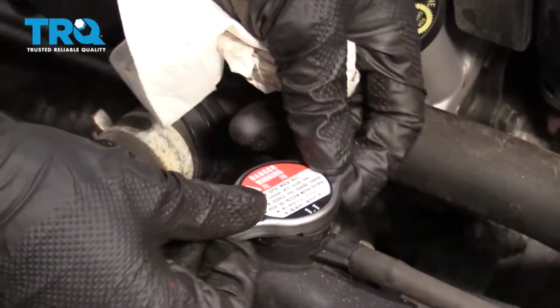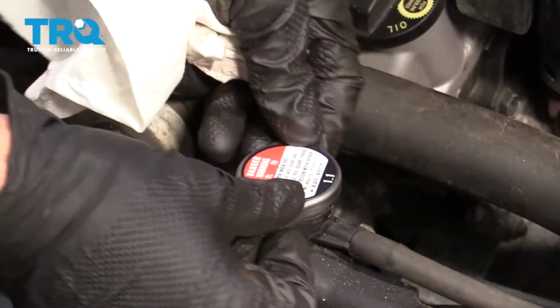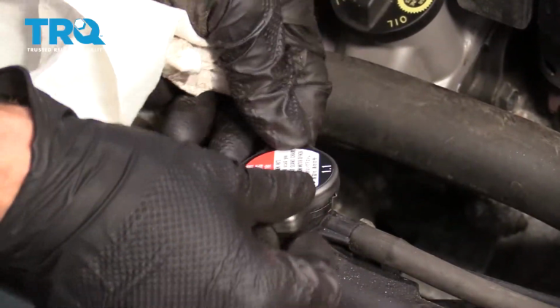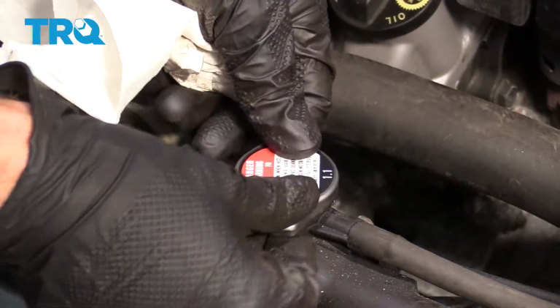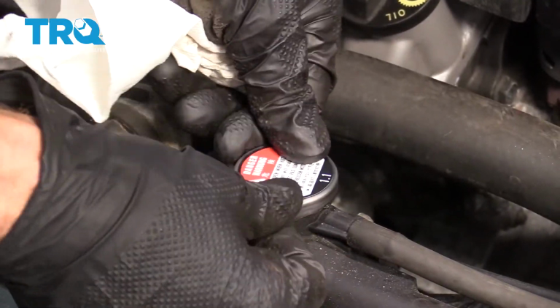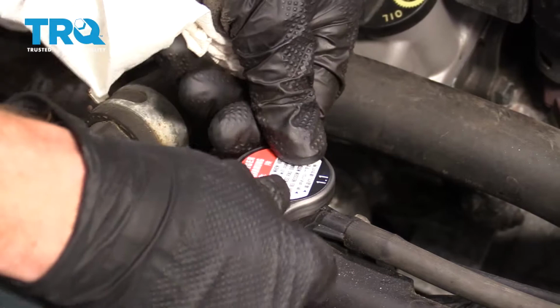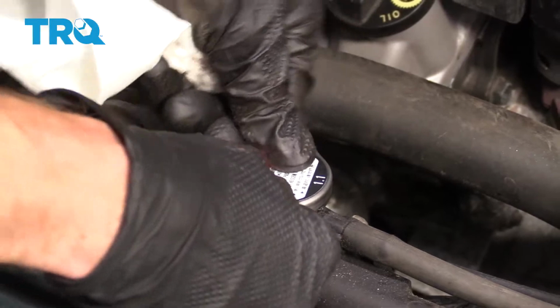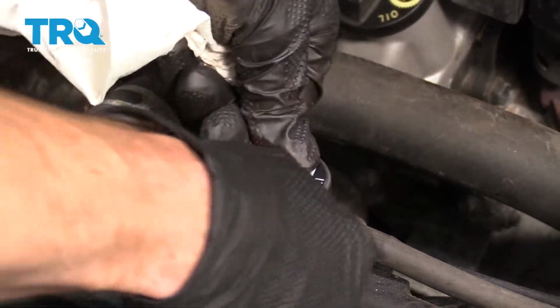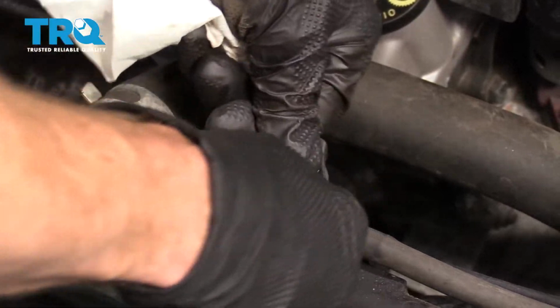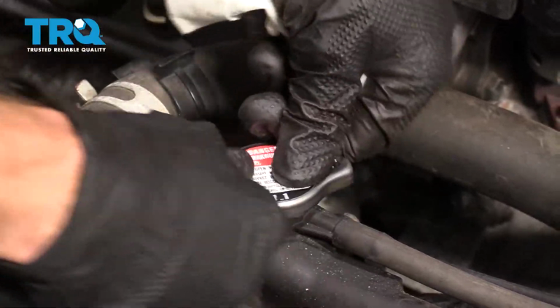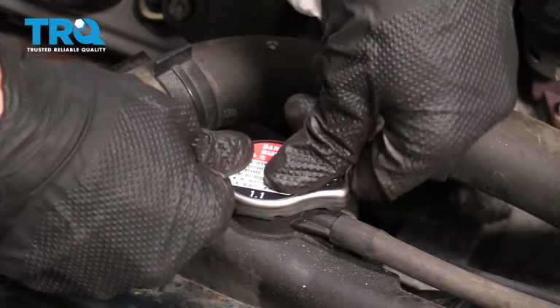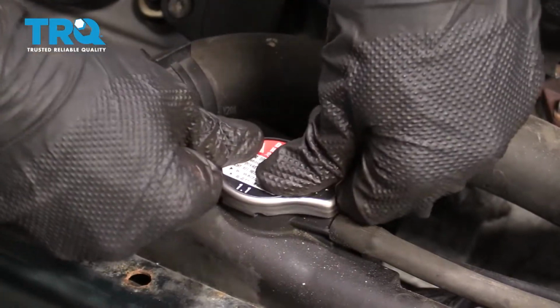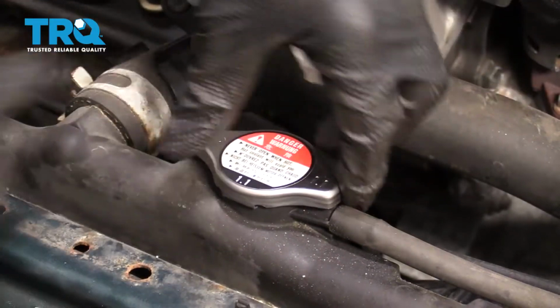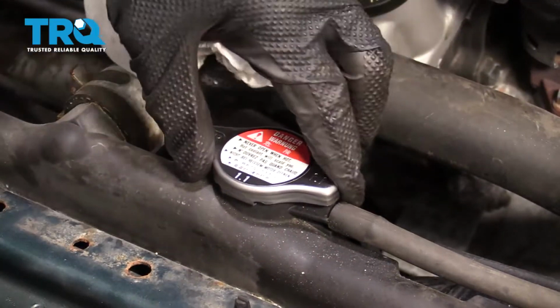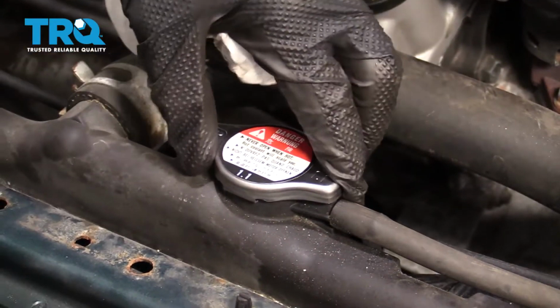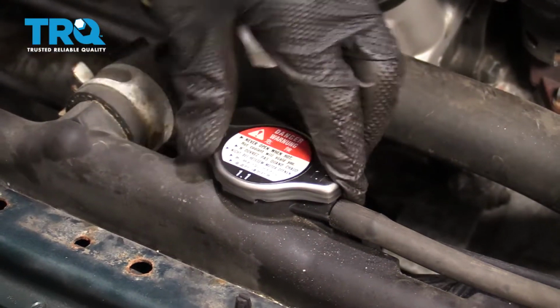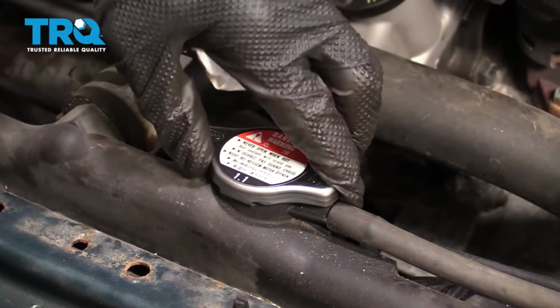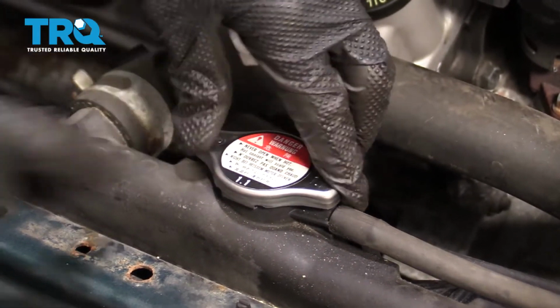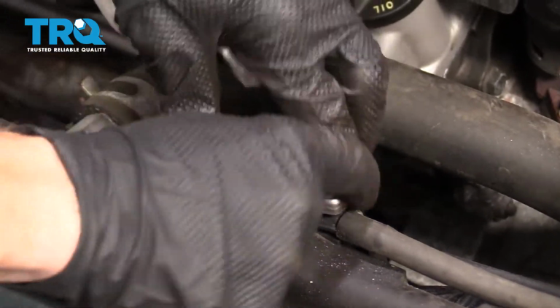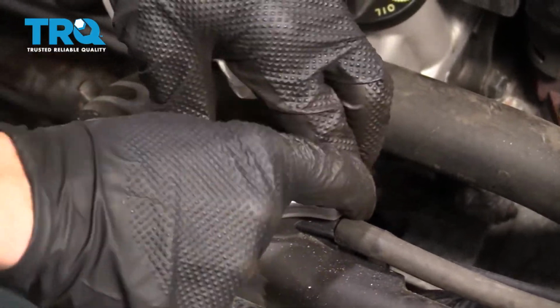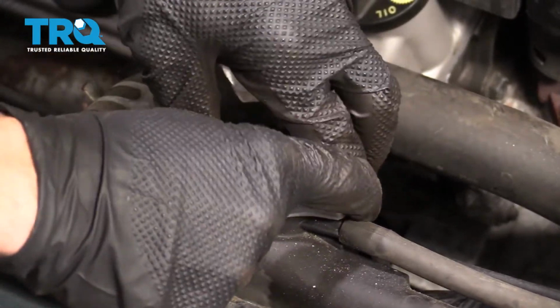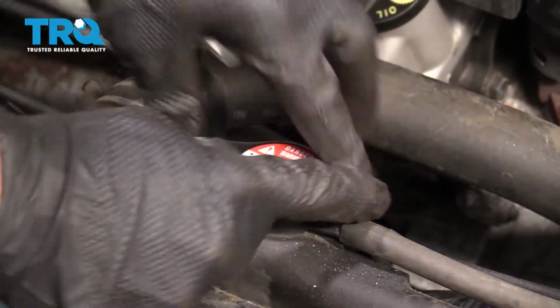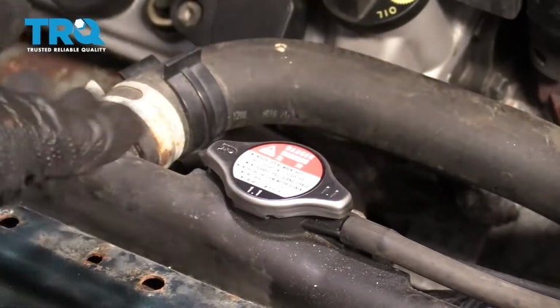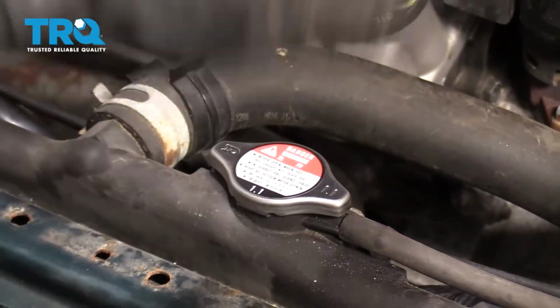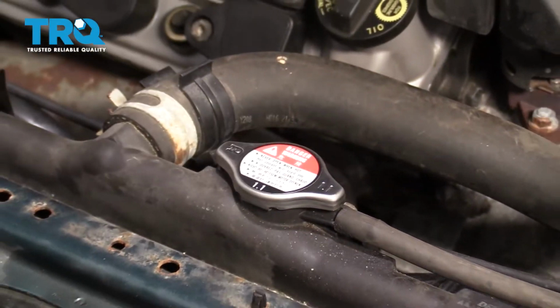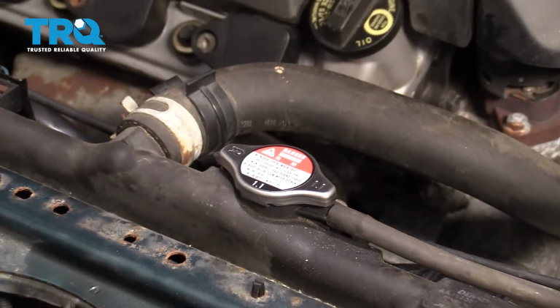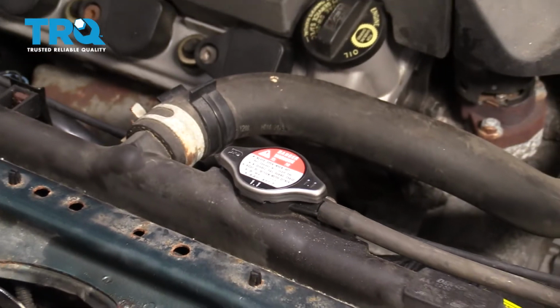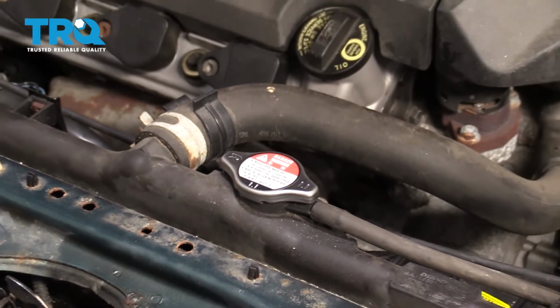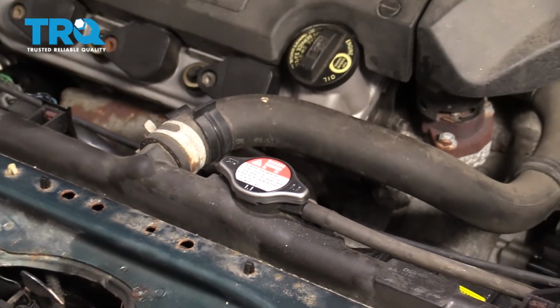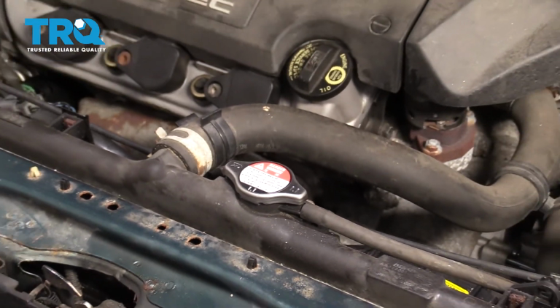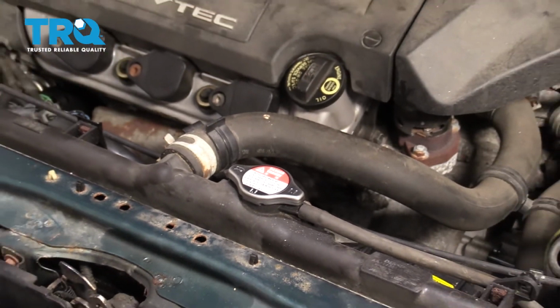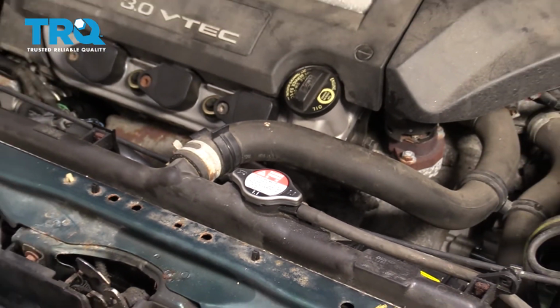Now, let's go ahead and take that radiator cap. We're gonna slide it on, twist it until it stops, double check to make sure it's on, start it up, and take it for a road test.